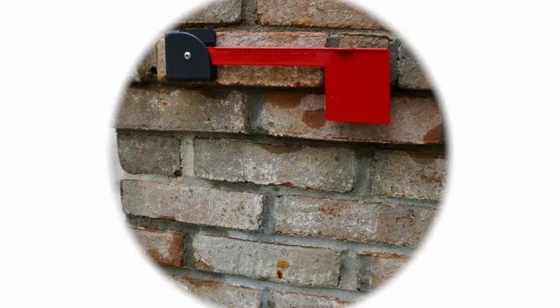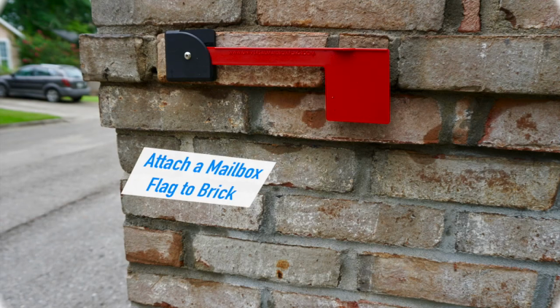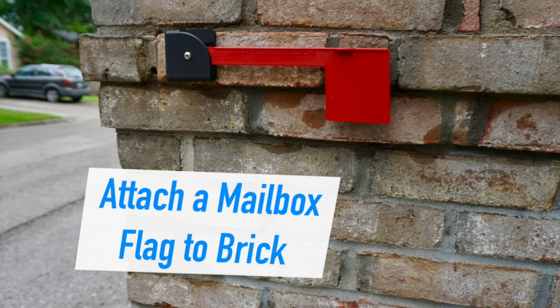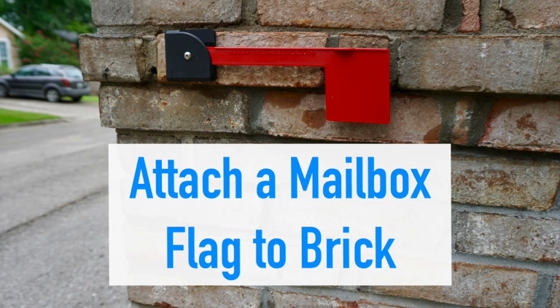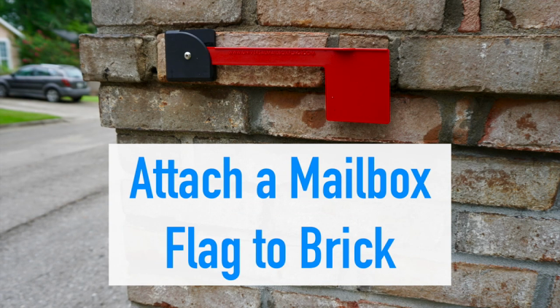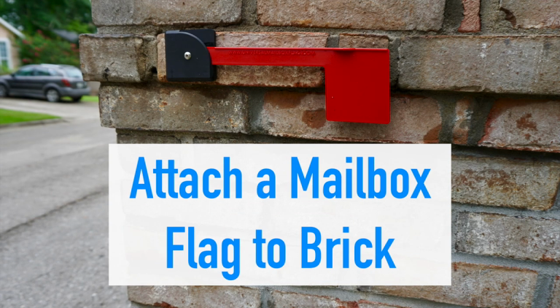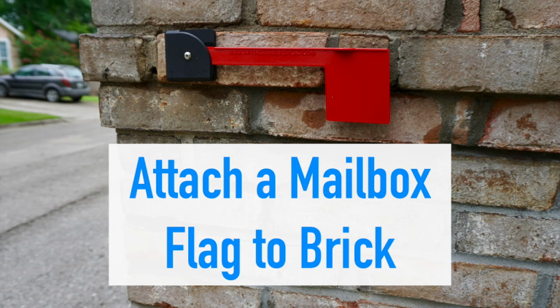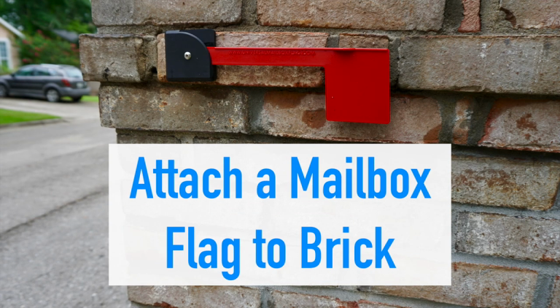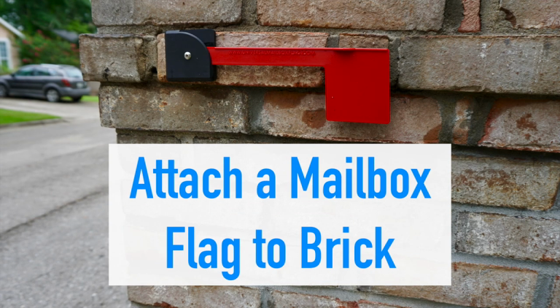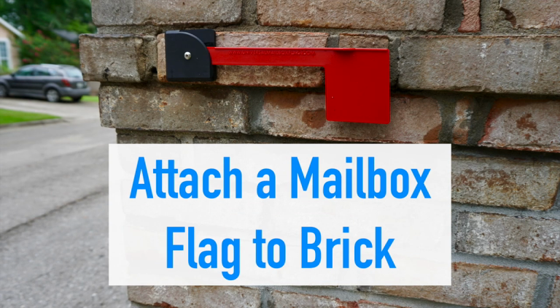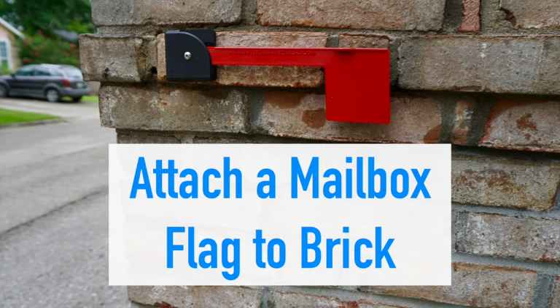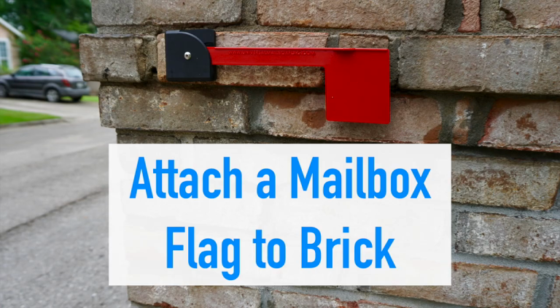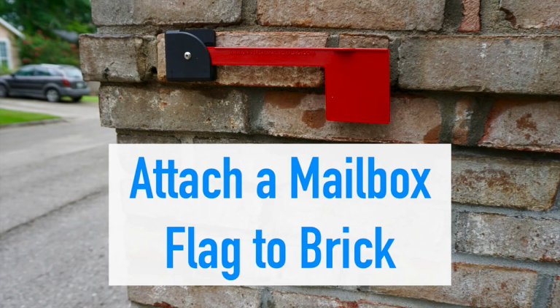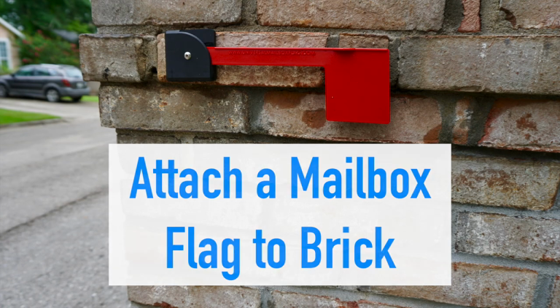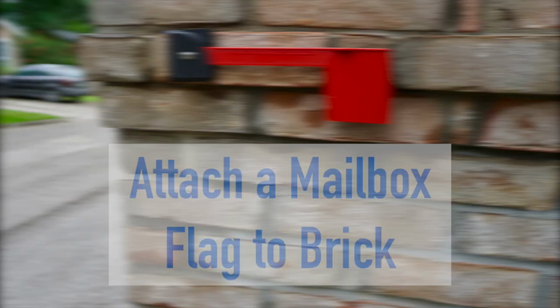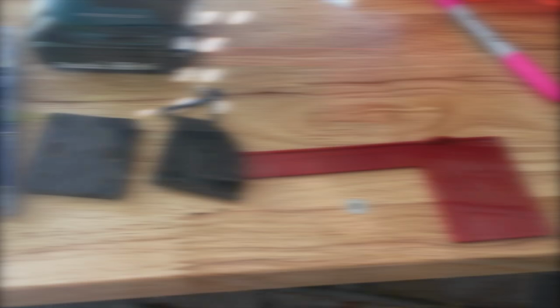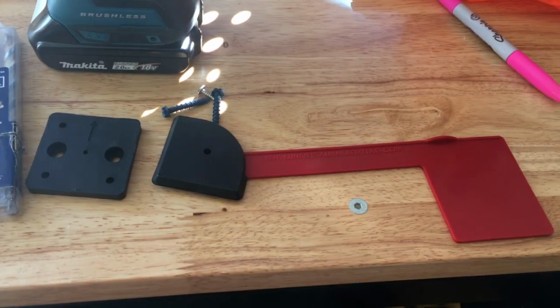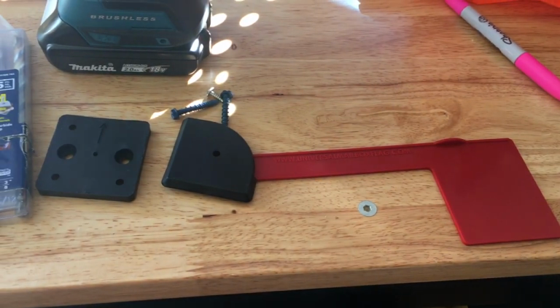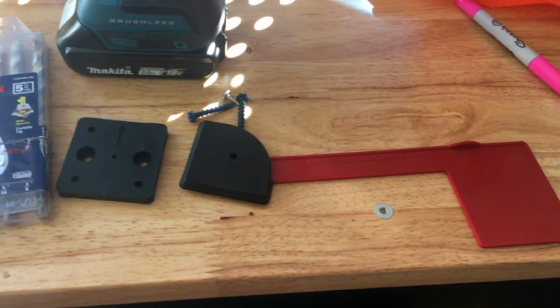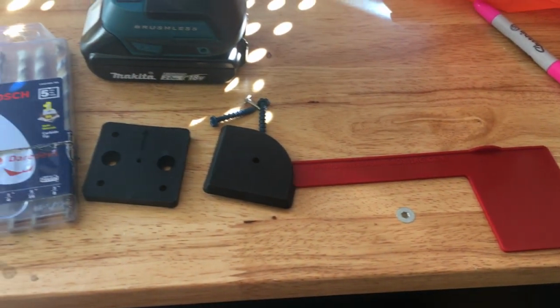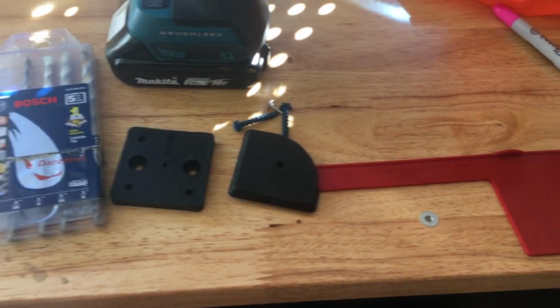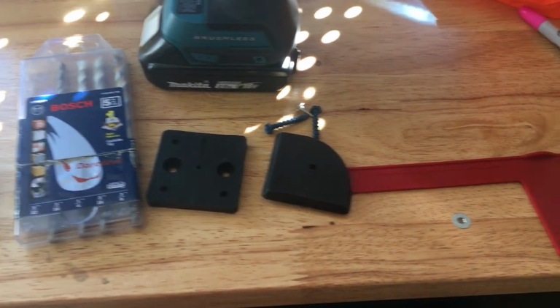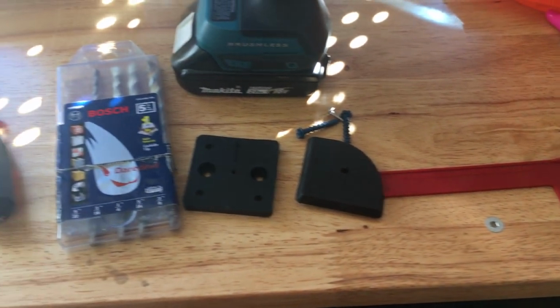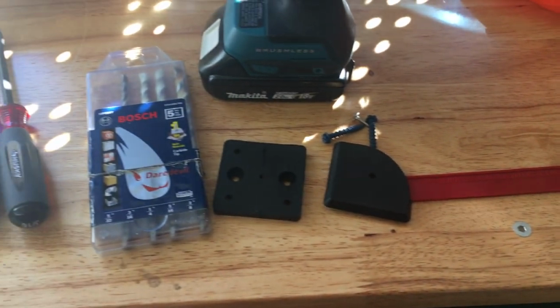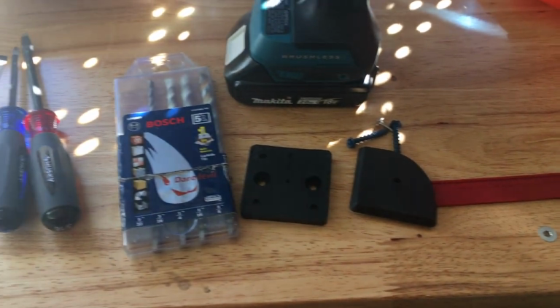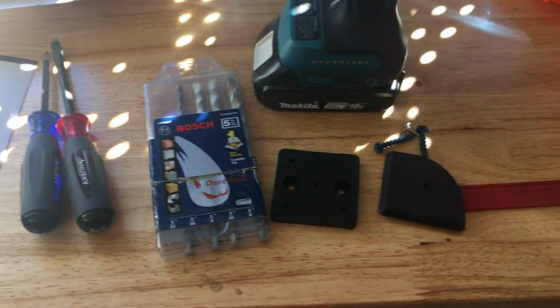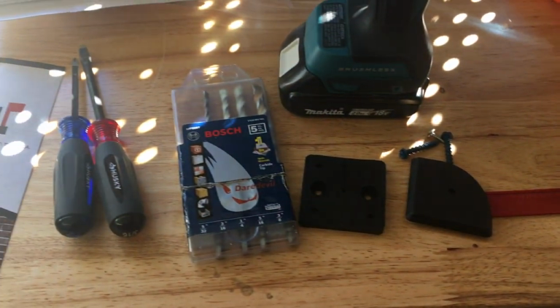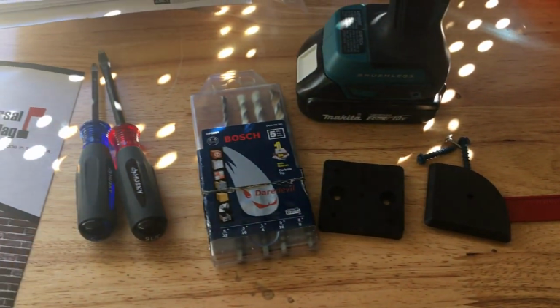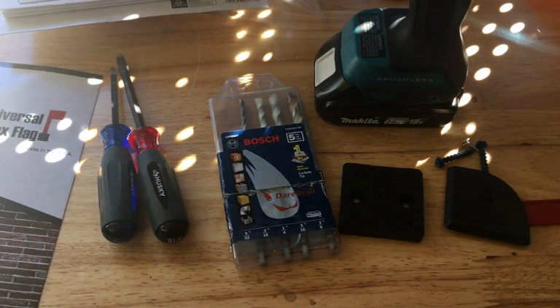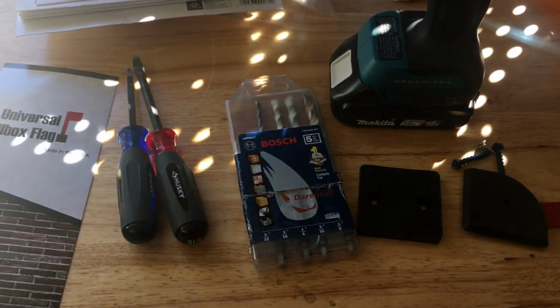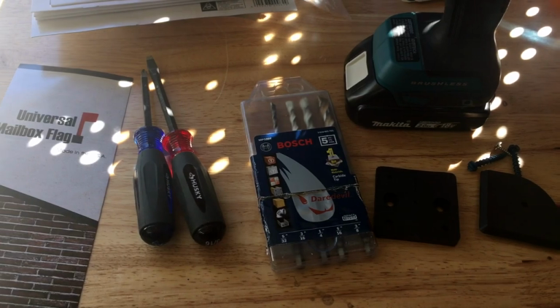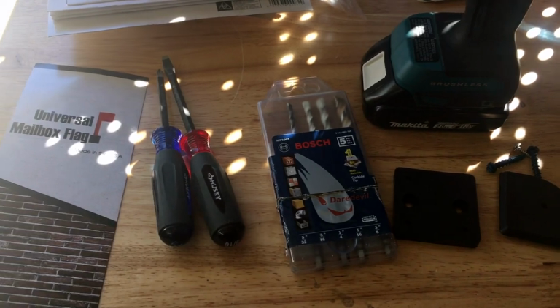Today I'm going to install a new mailbox flag on my brick mailbox. I'll be using a mailbox flag, a Bosch multi-material carbide bit, and a drill.